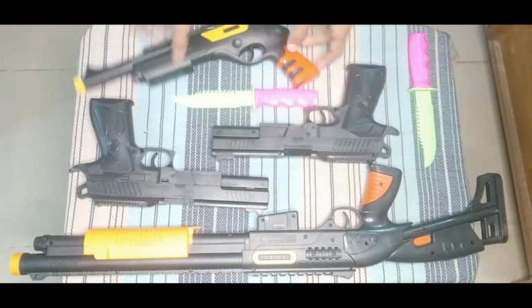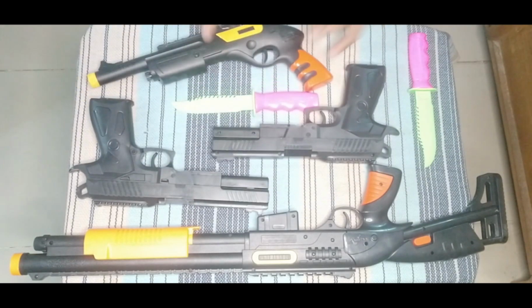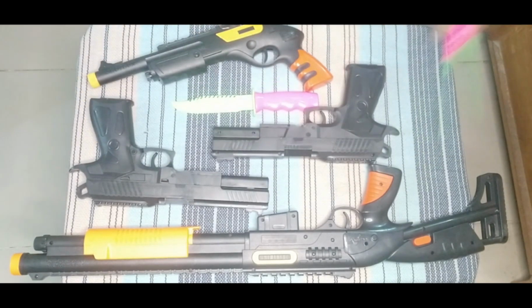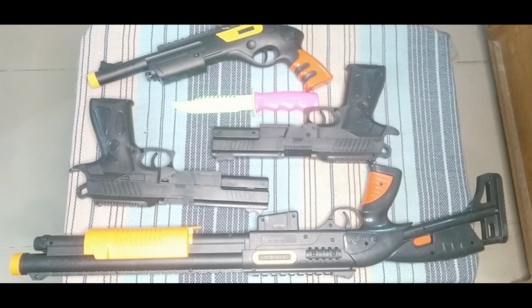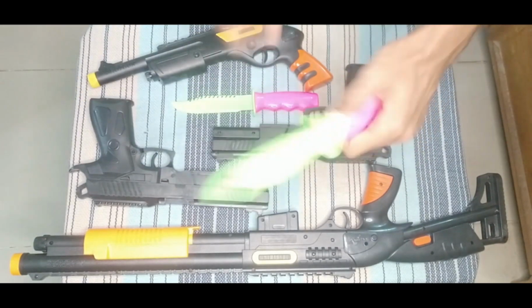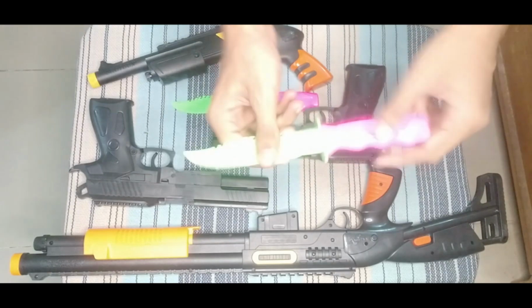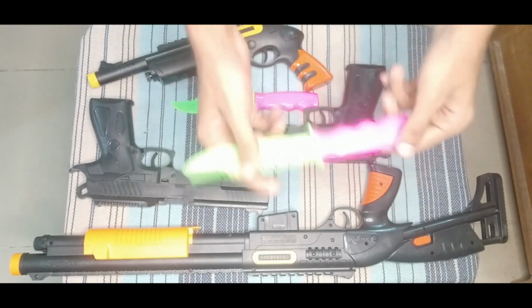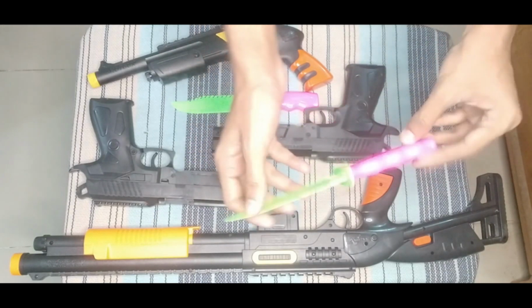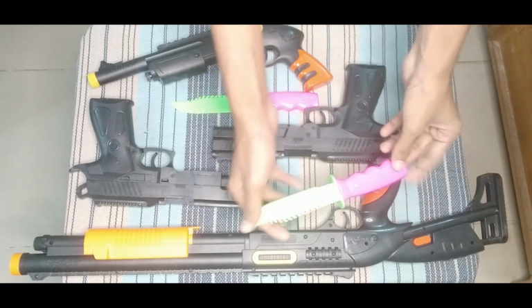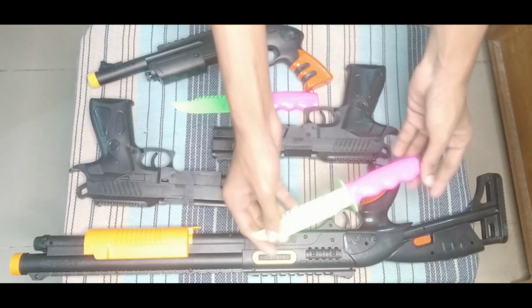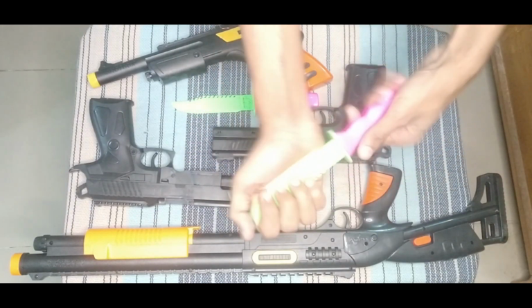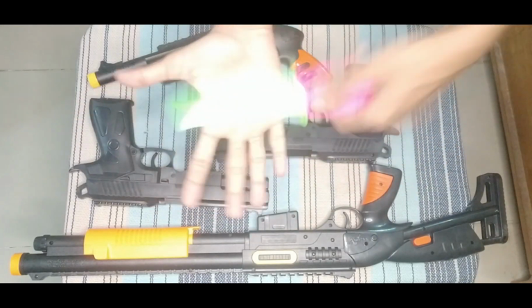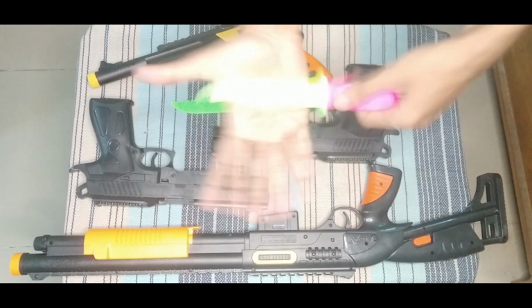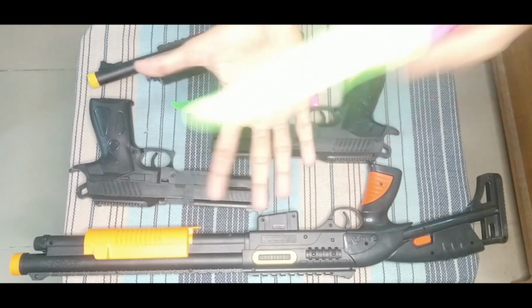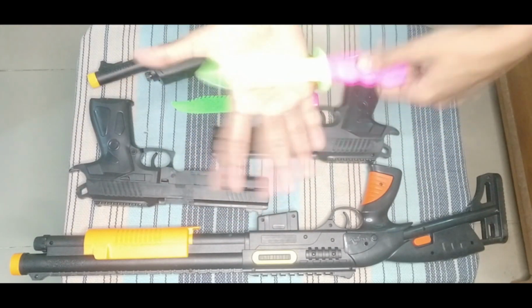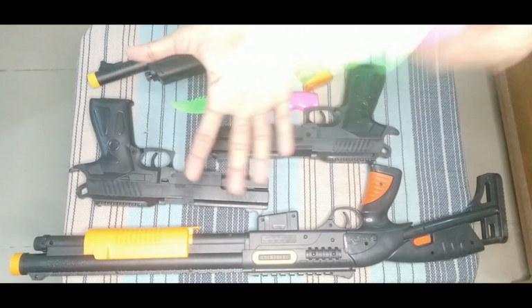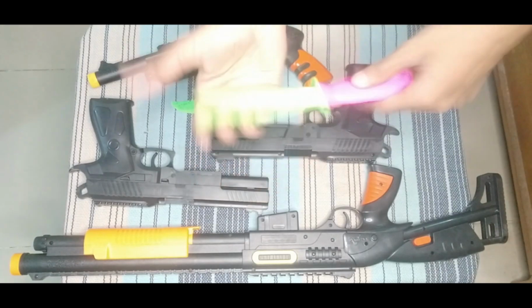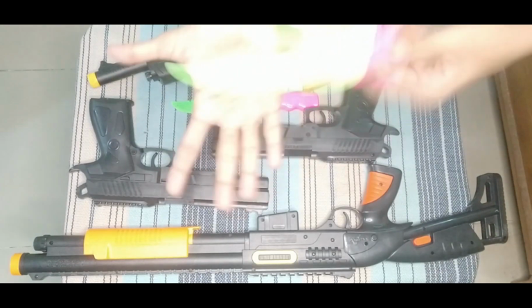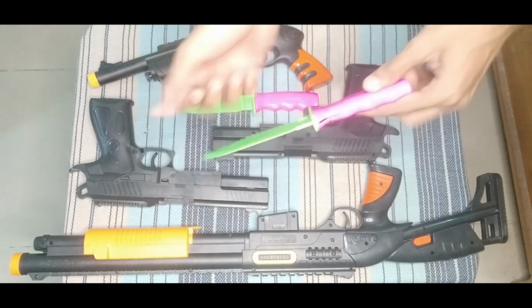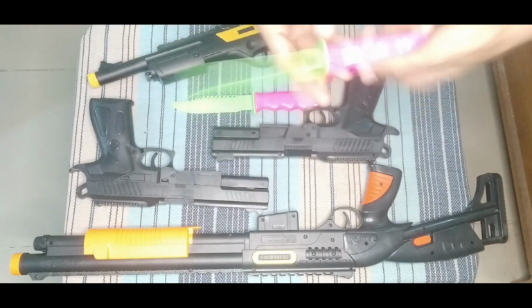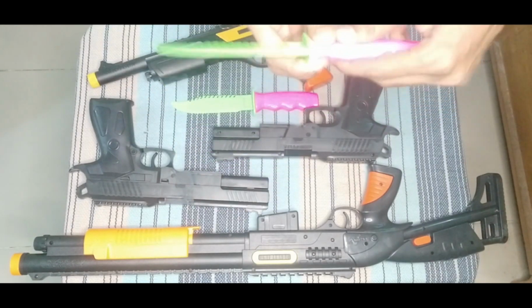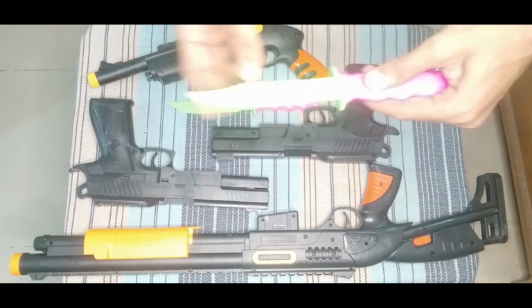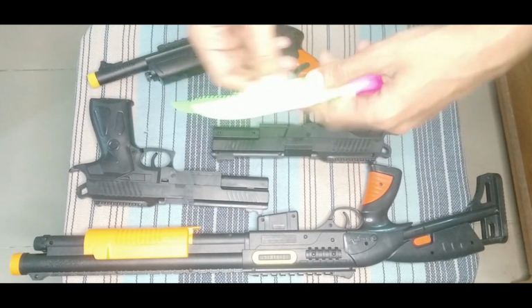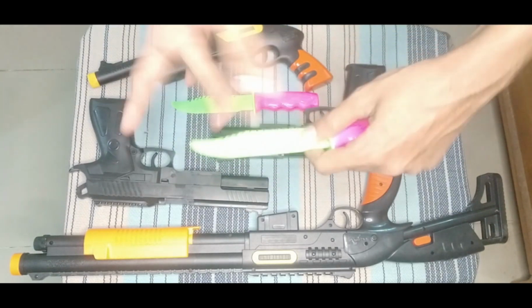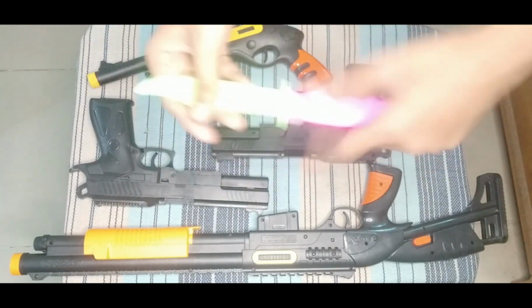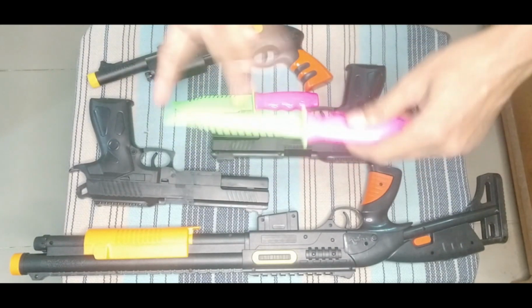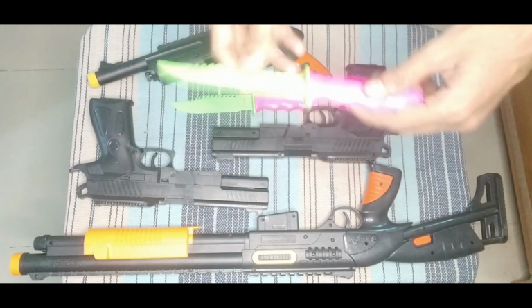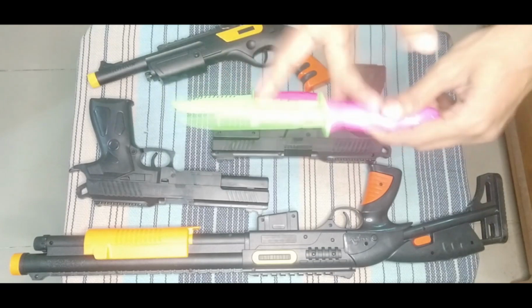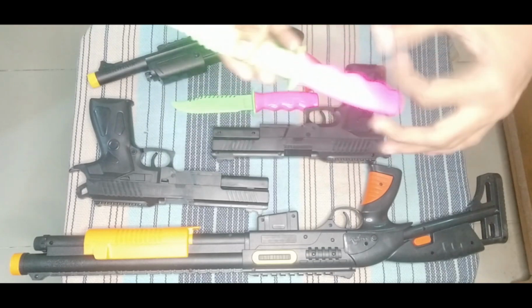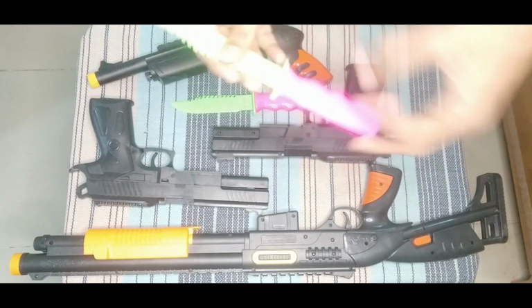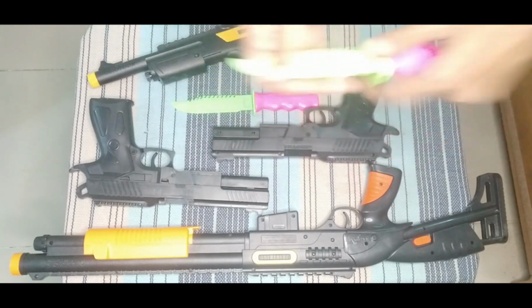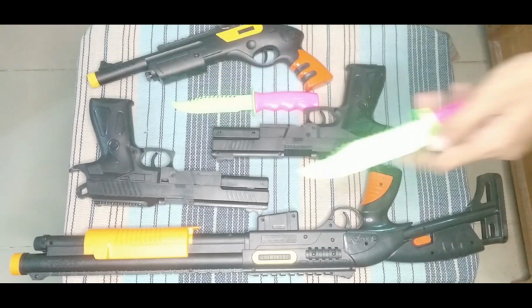Then I can show you this pink color toy knife. This is a pink and parrot green color combination toy knife — wow, this is awesome quality.